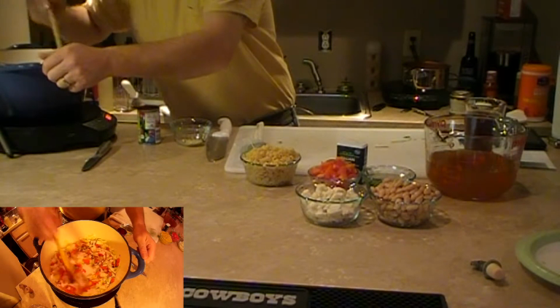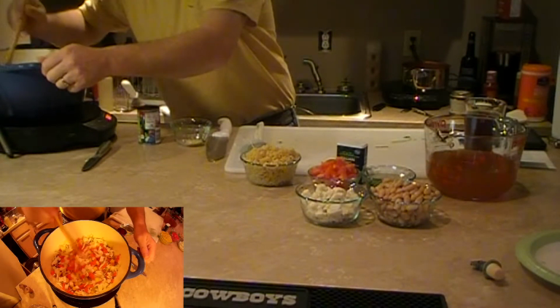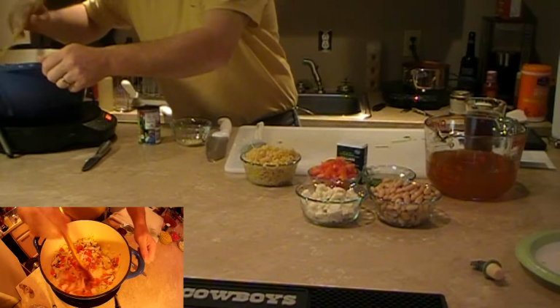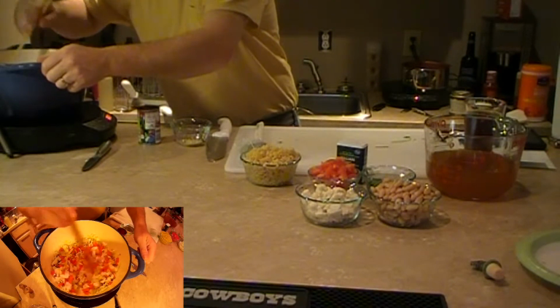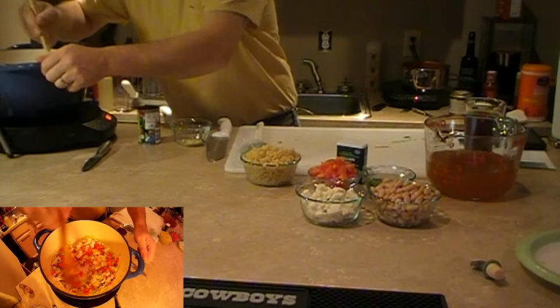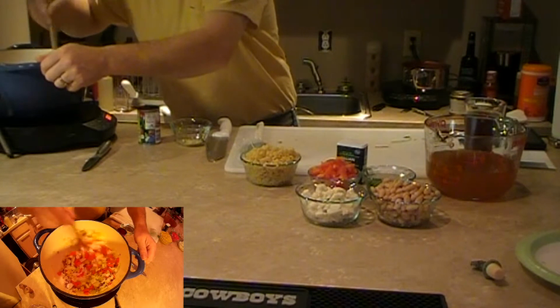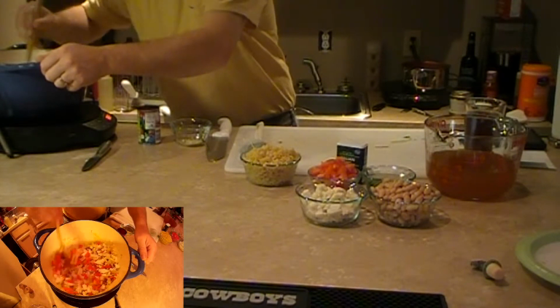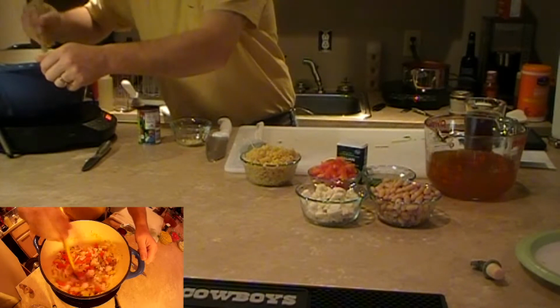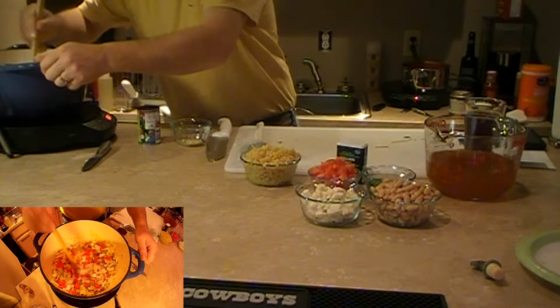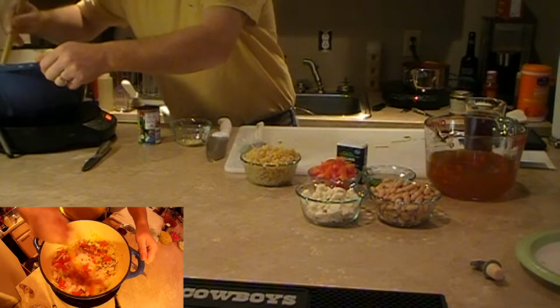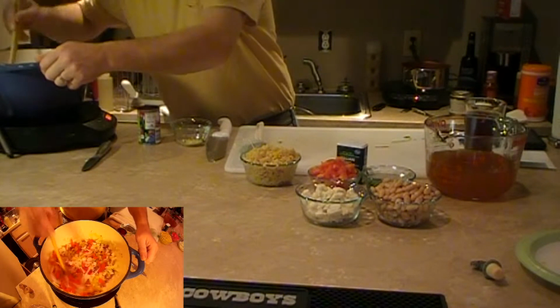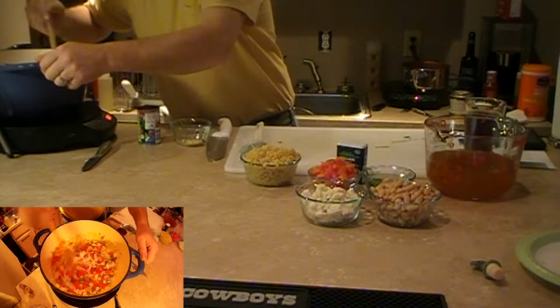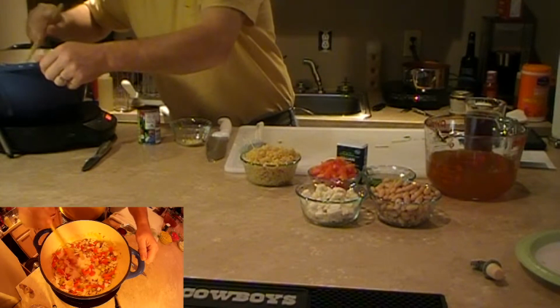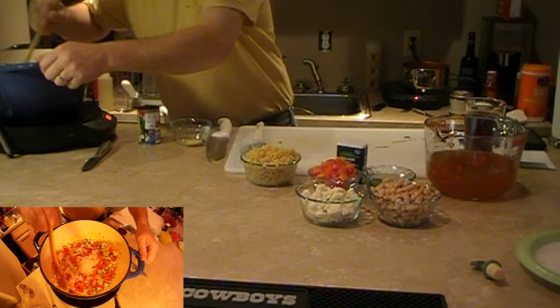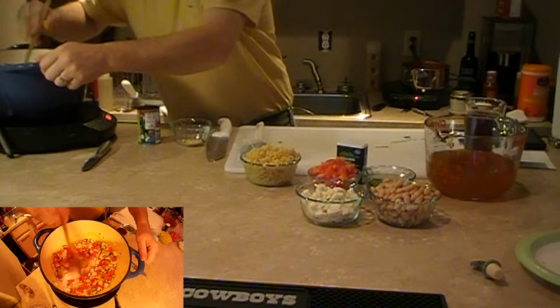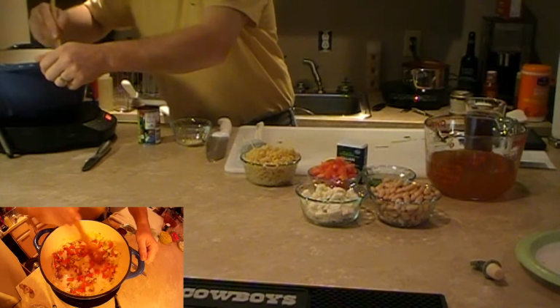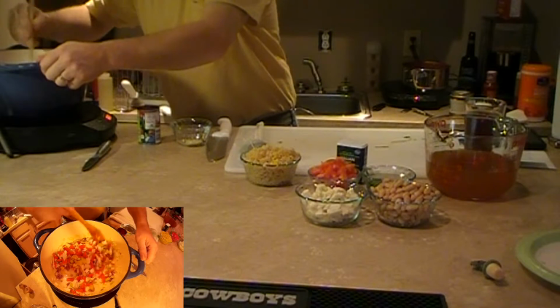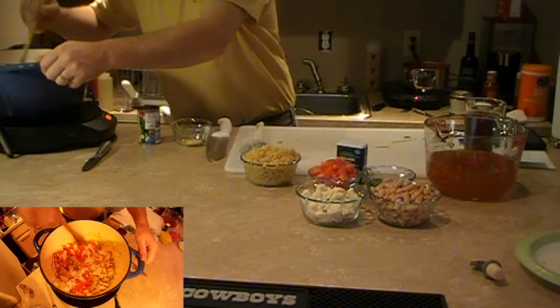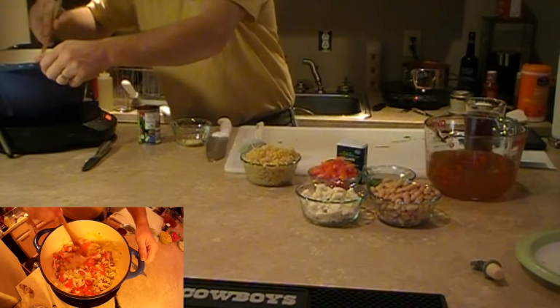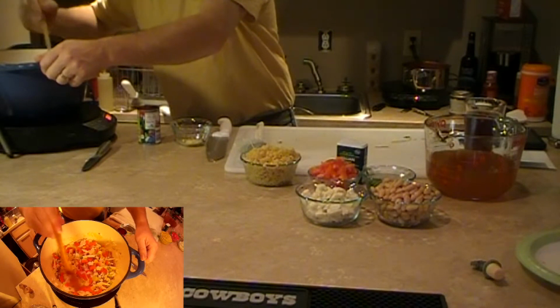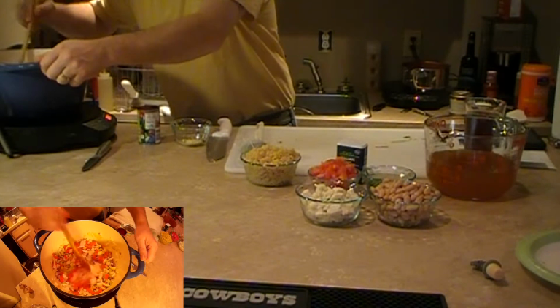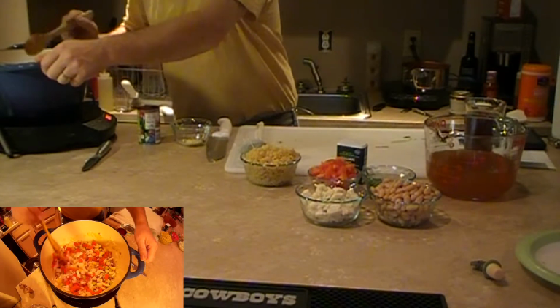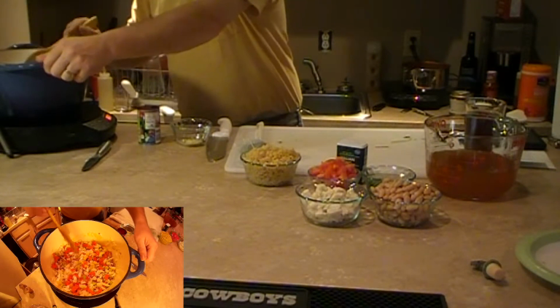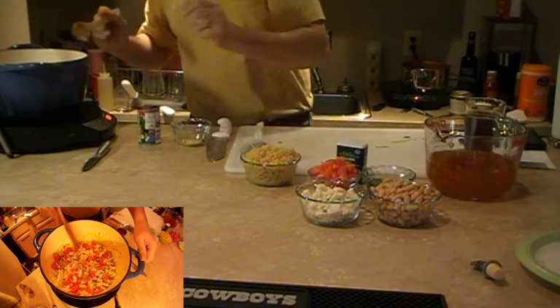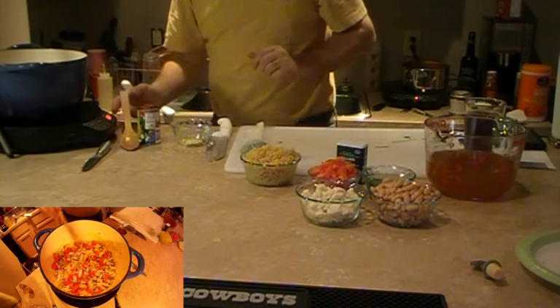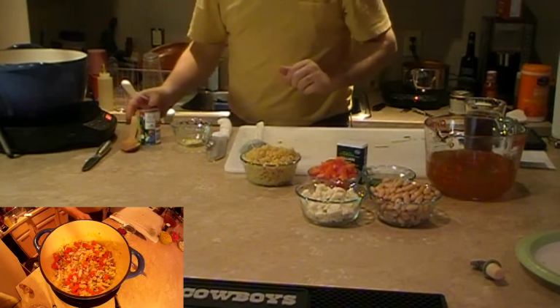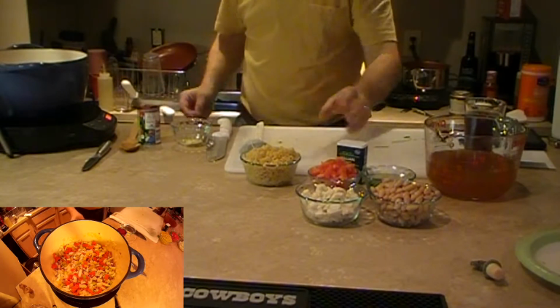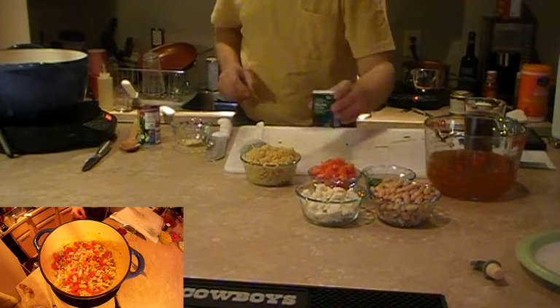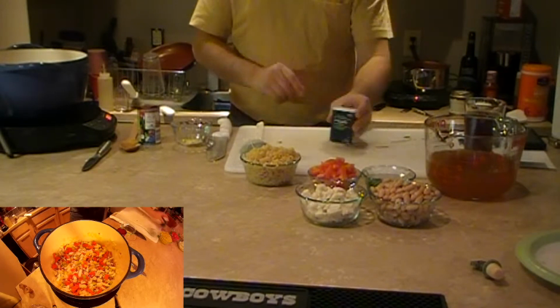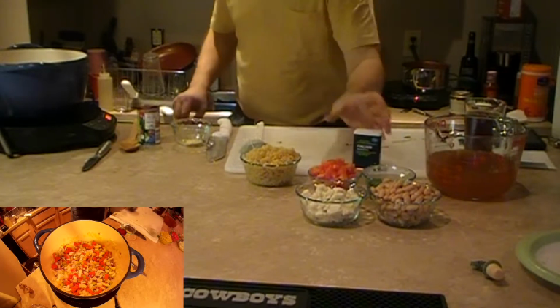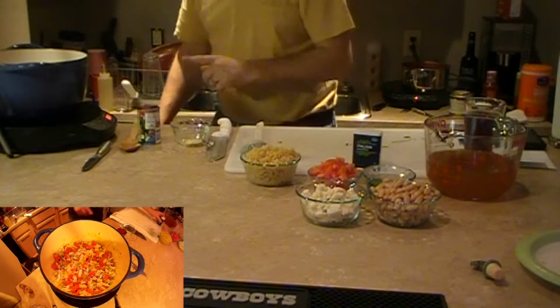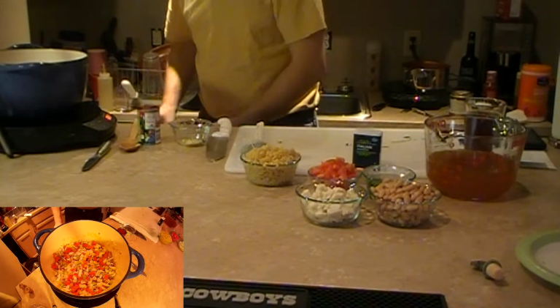We're going to put a lid on it and let that sweat. Then when we come back we're going to add the tomato paste.